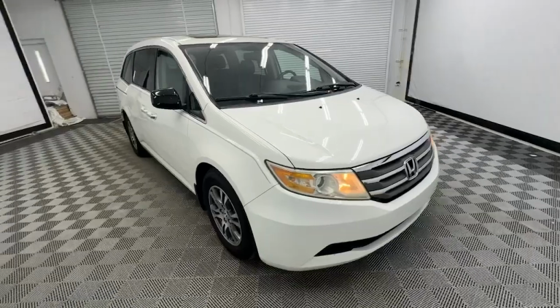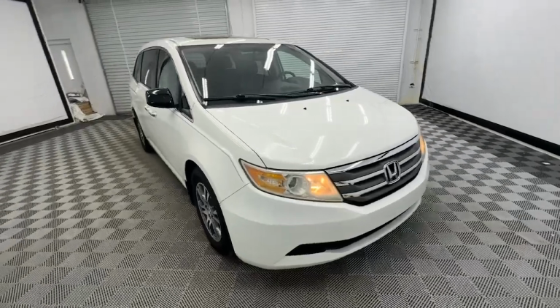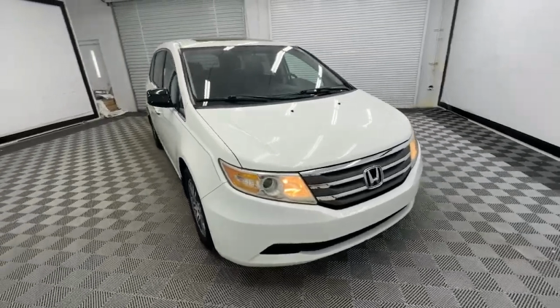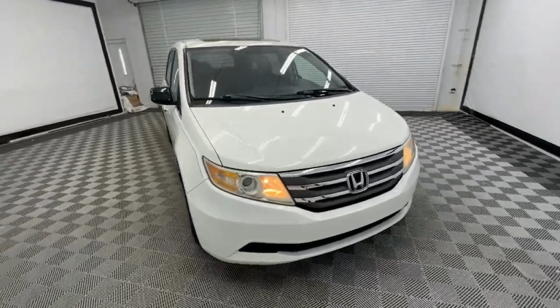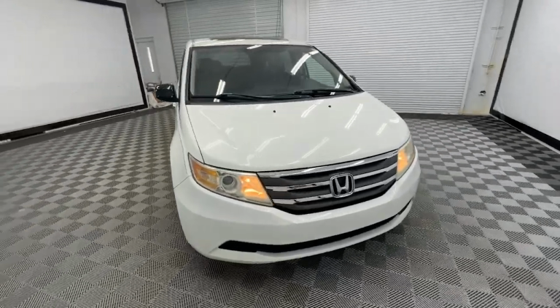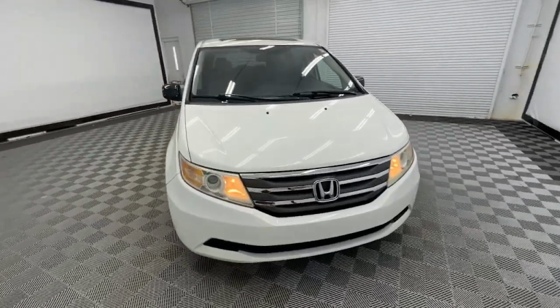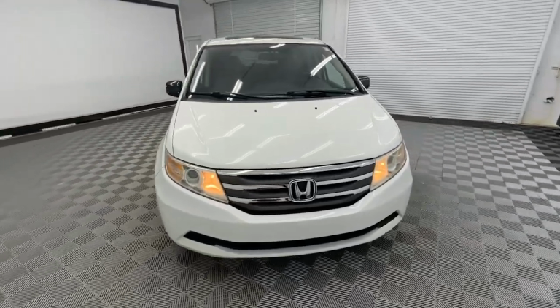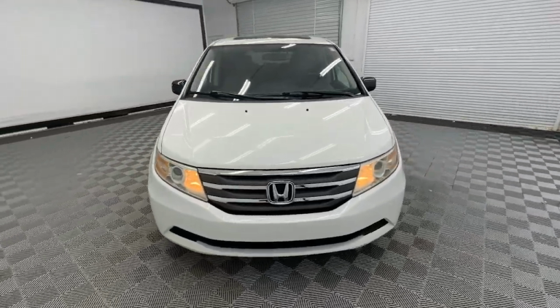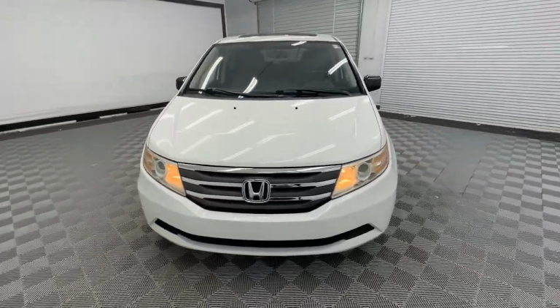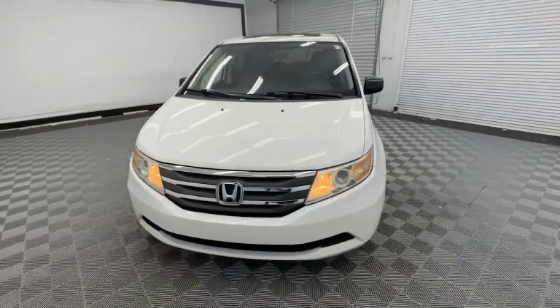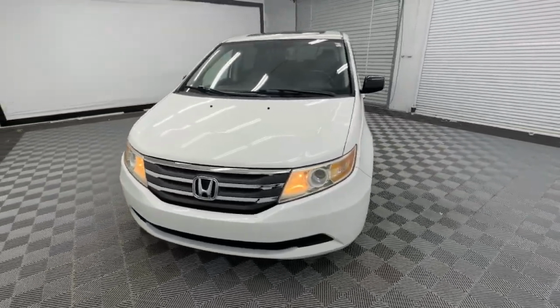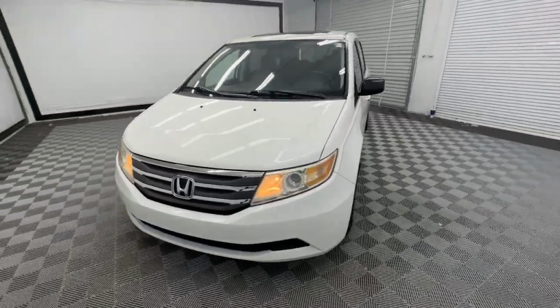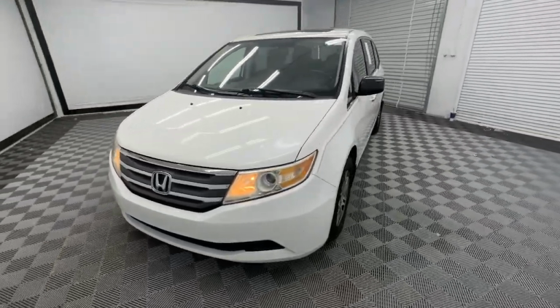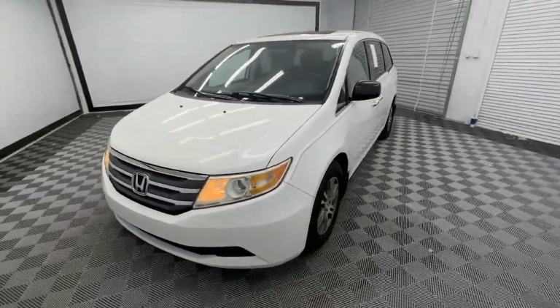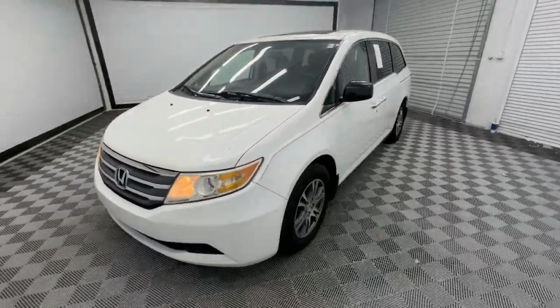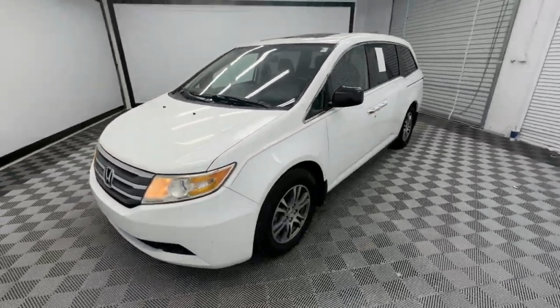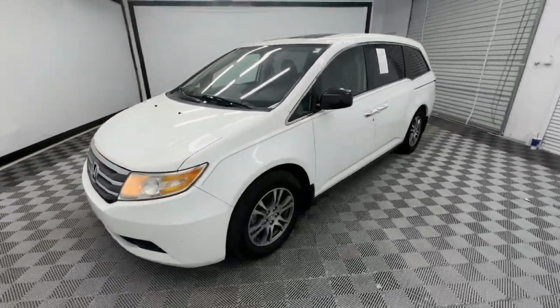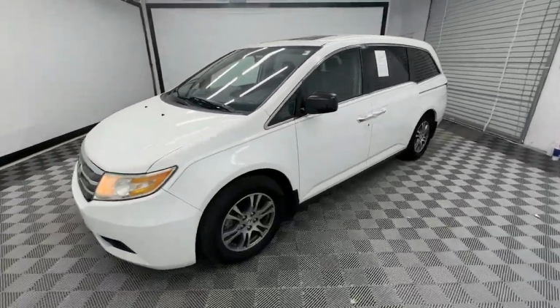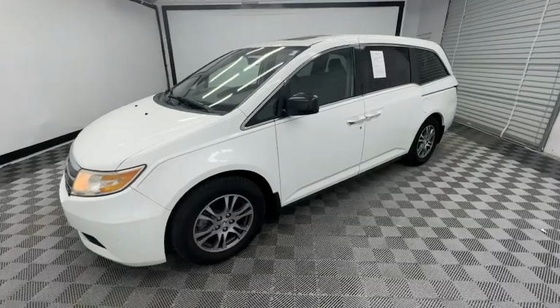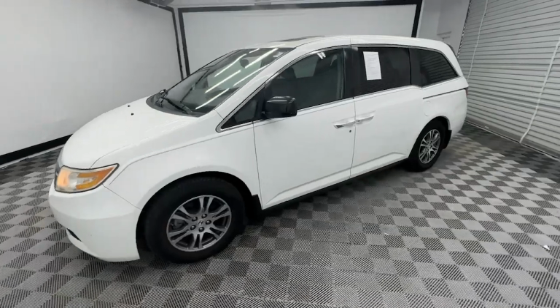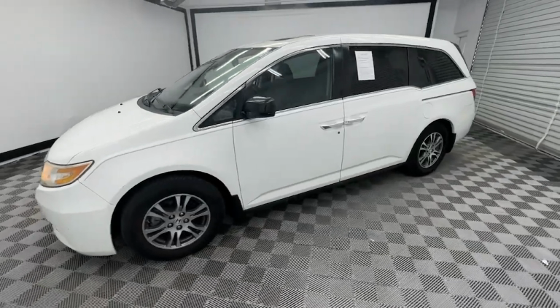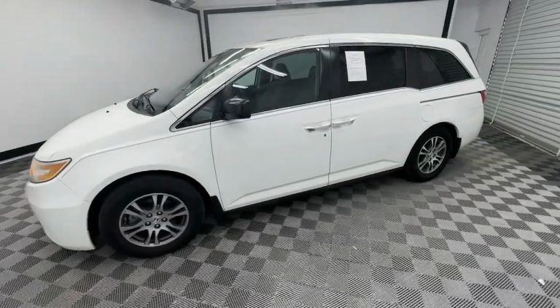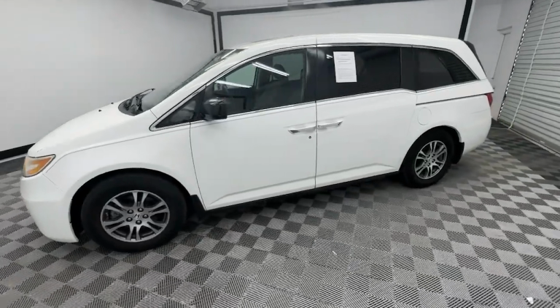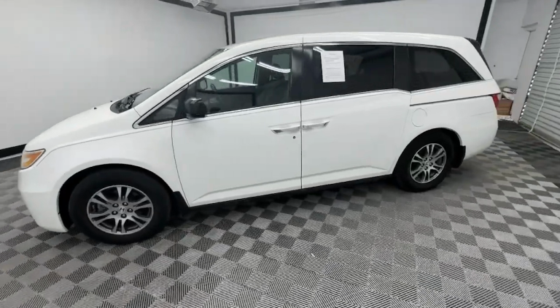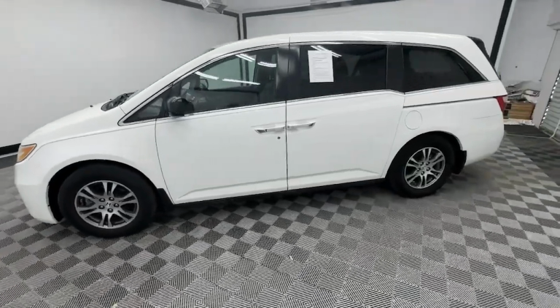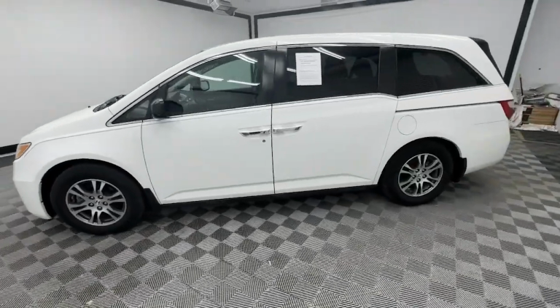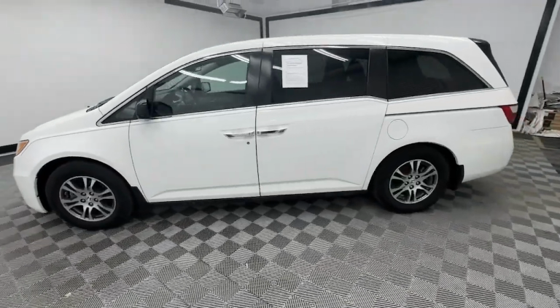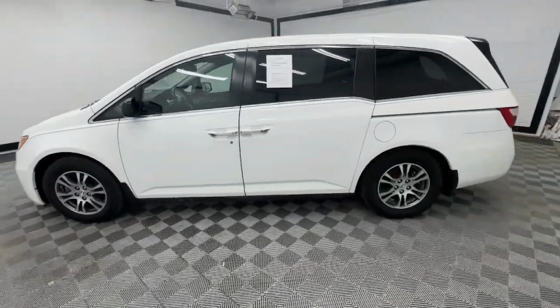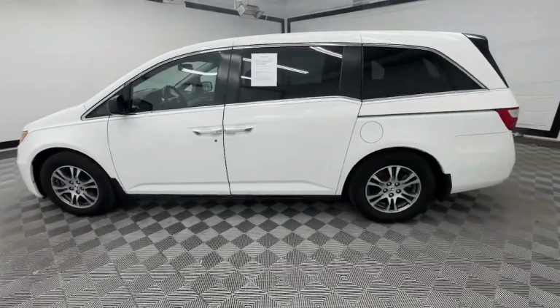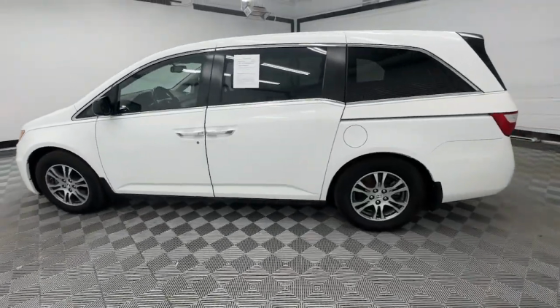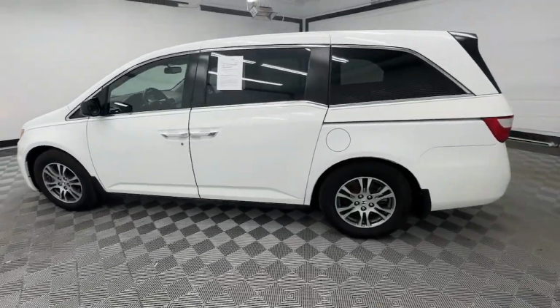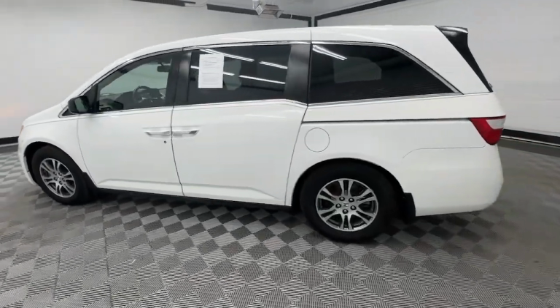Get acquainted with the 2013 Honda Odyssey. With less than 100,000 miles on the odometer, this vehicle provides excellent value.